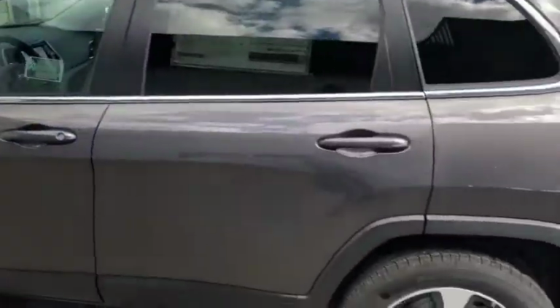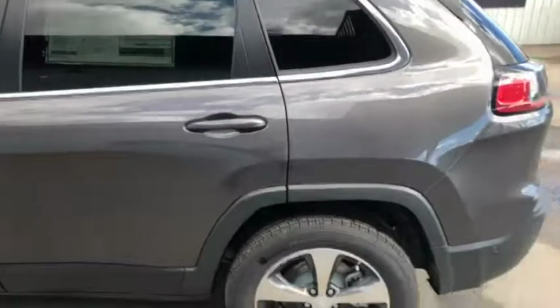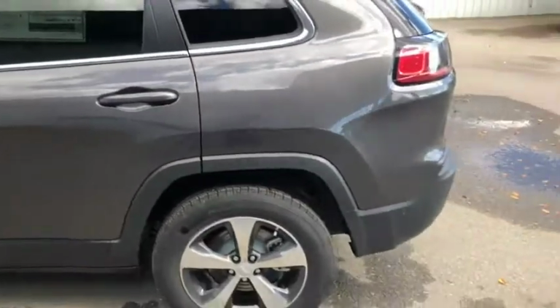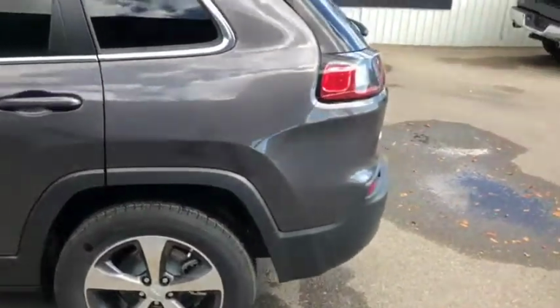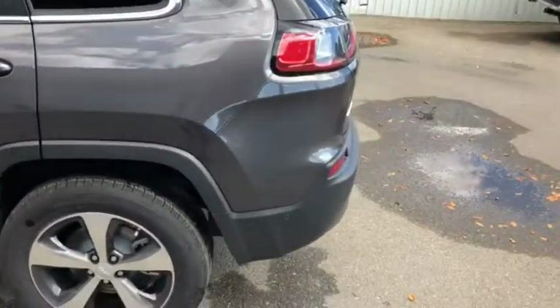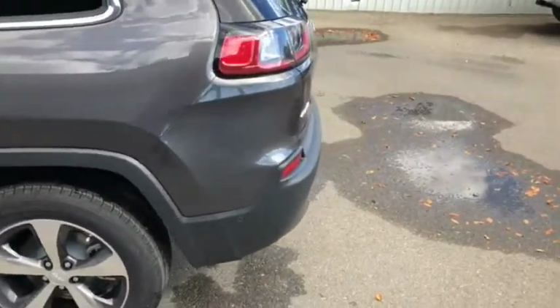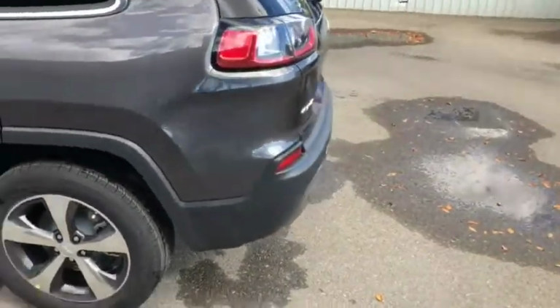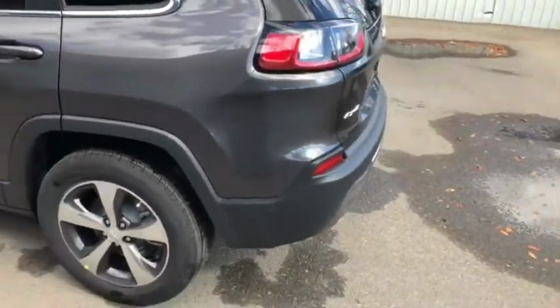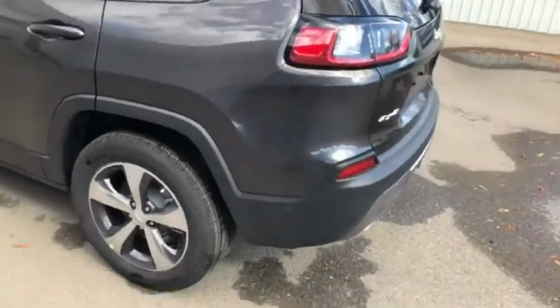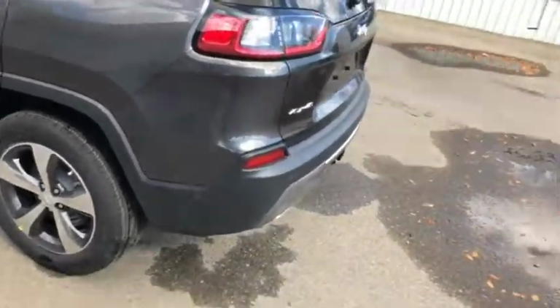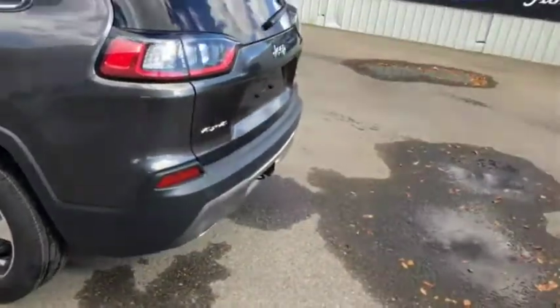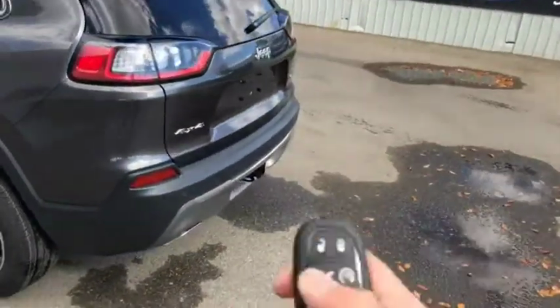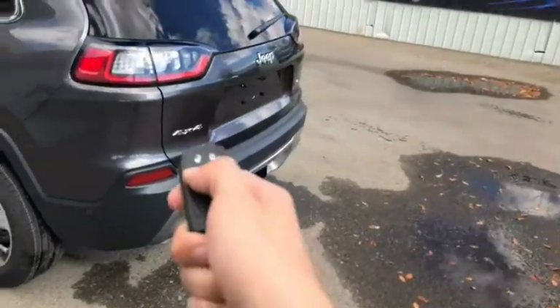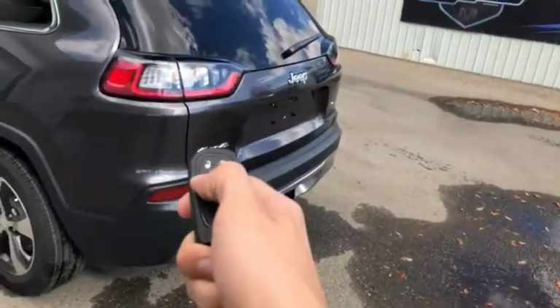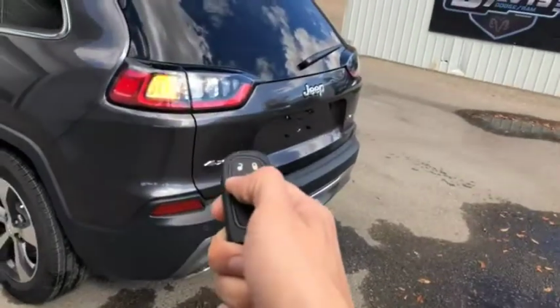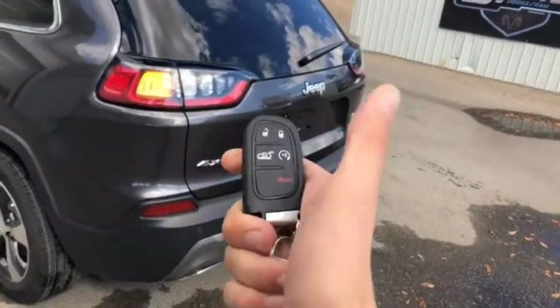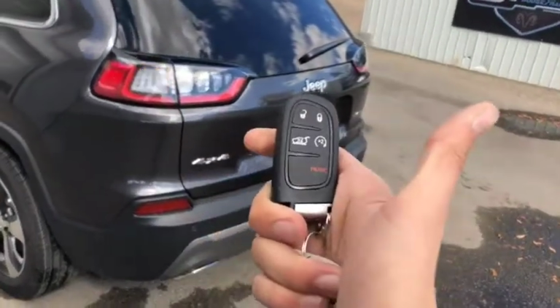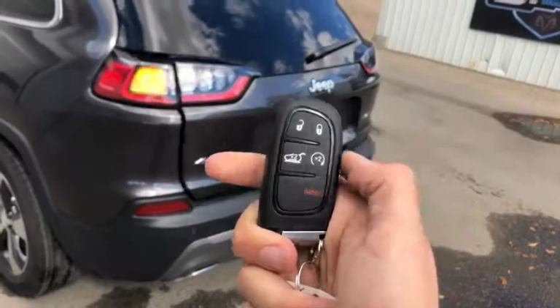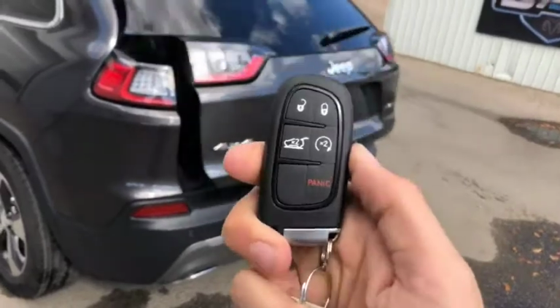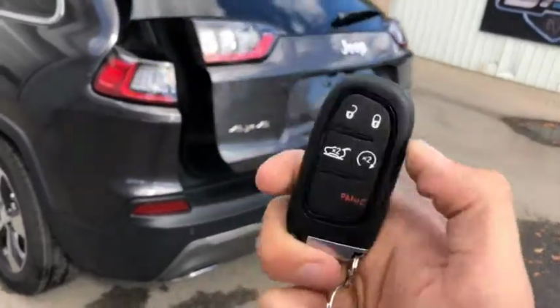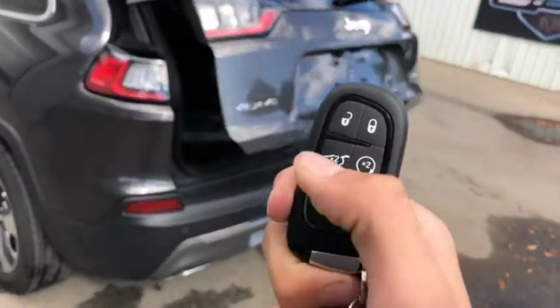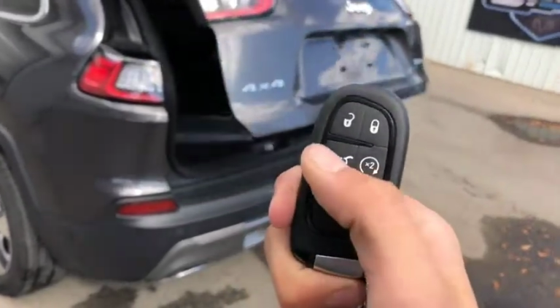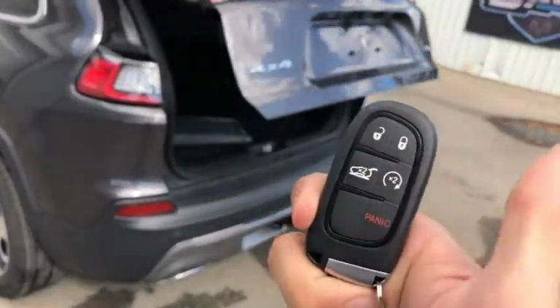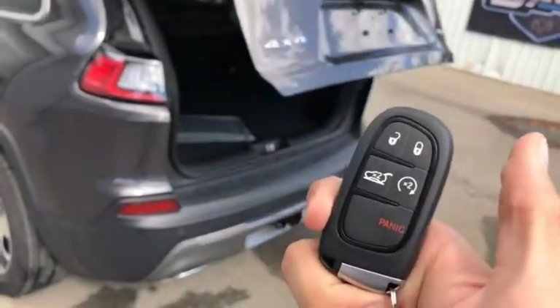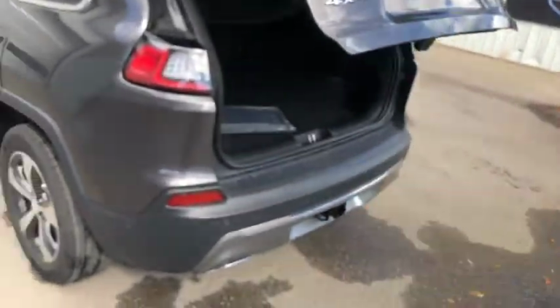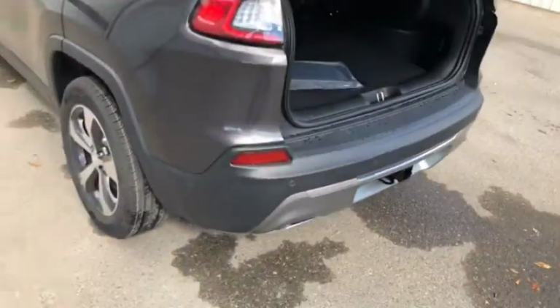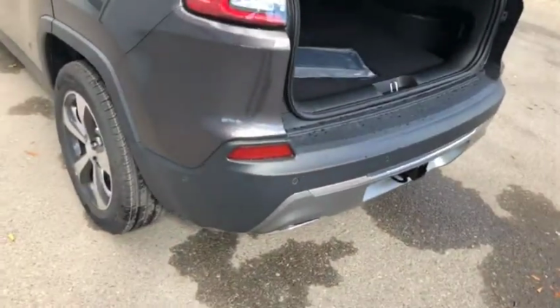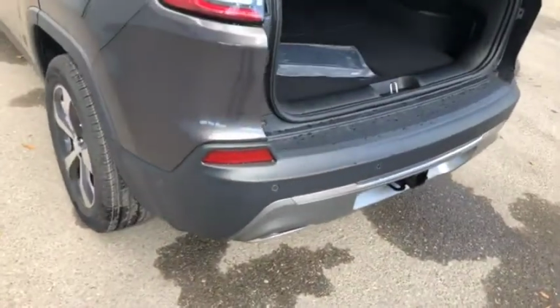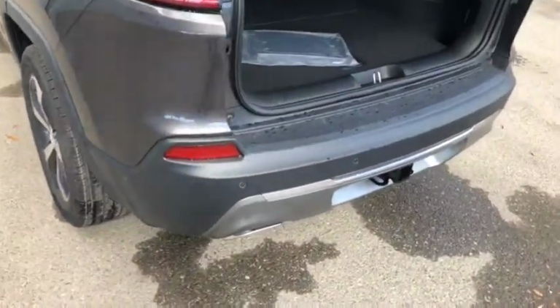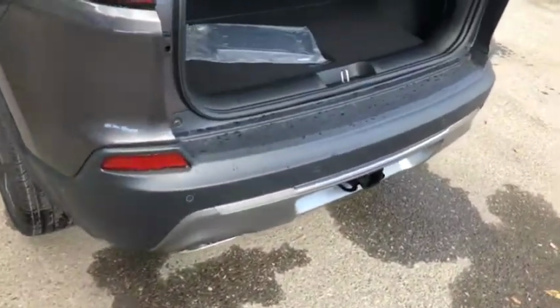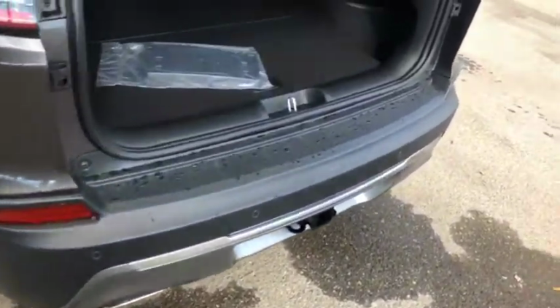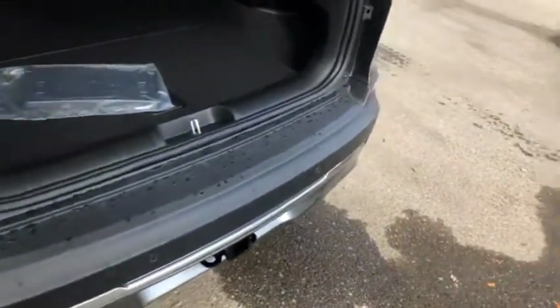Making our way towards the back, the vehicle does come with keyless entry, remote start, and push button start. It also has rear tailgate access with just a click of a button twice. There are also parking sensors on your rear bumper here as well.